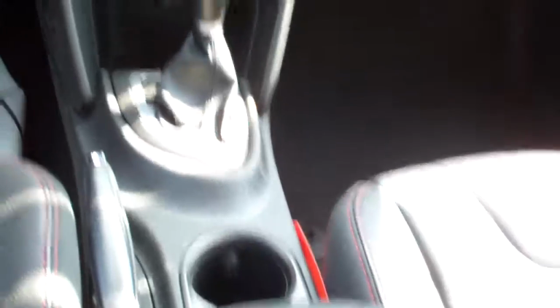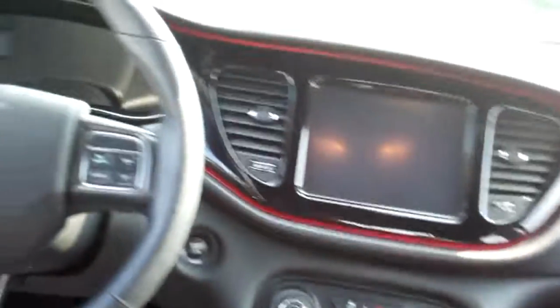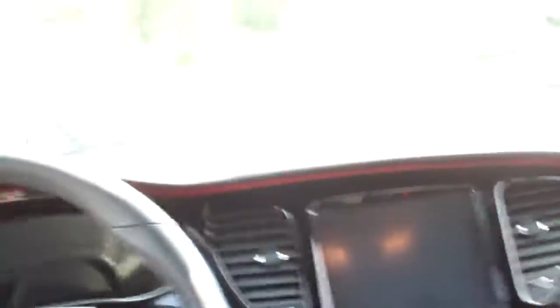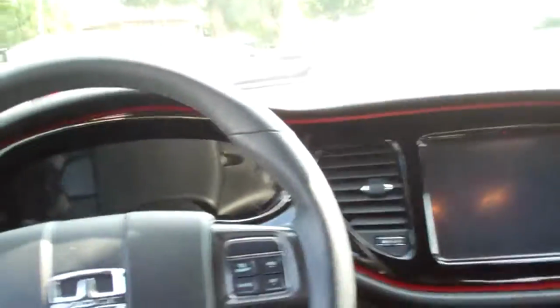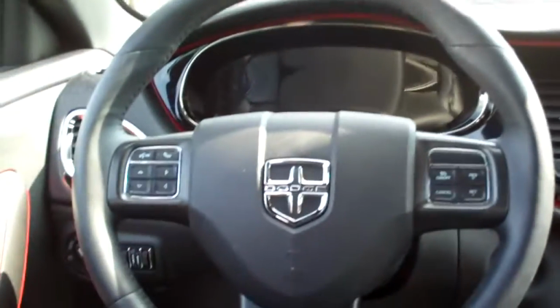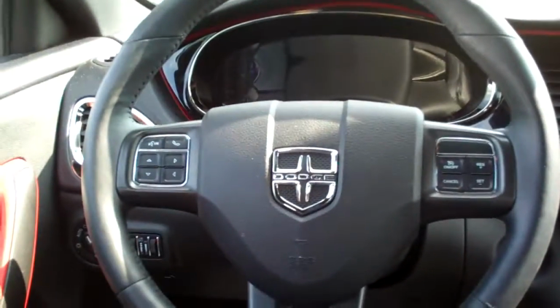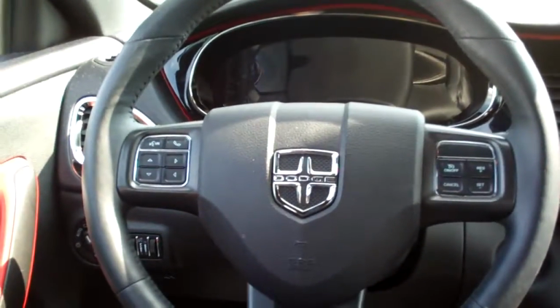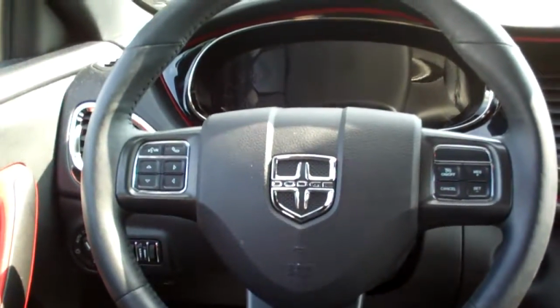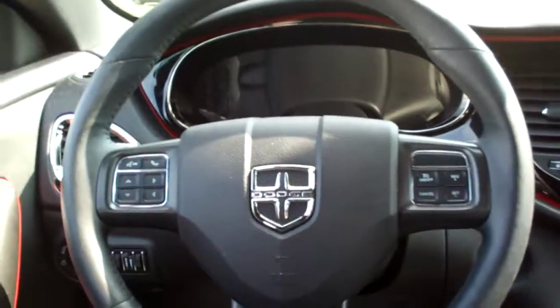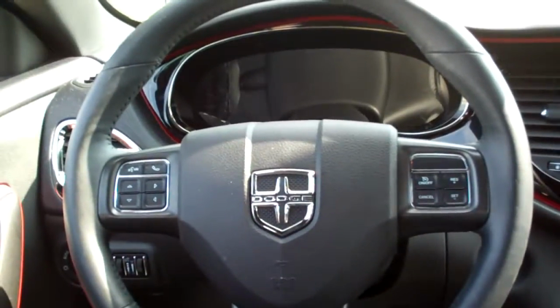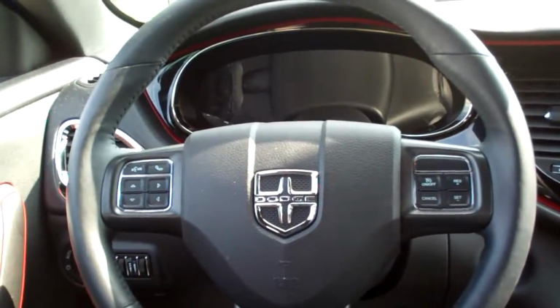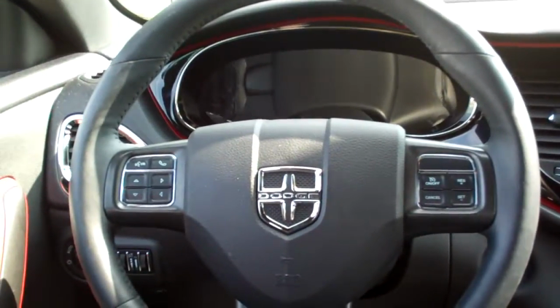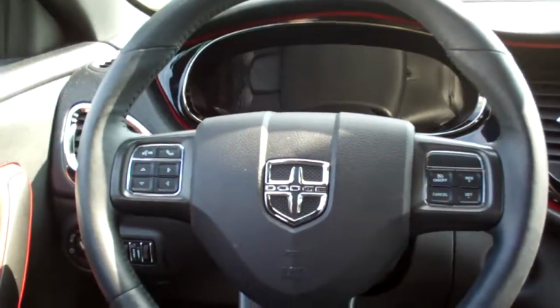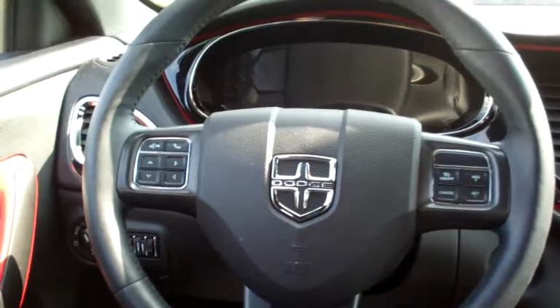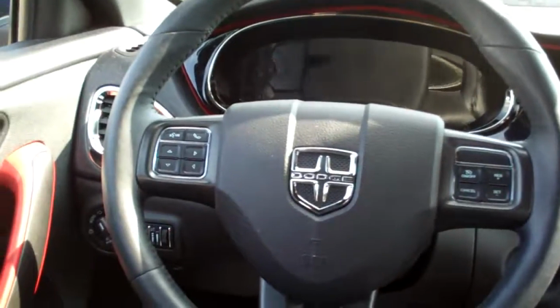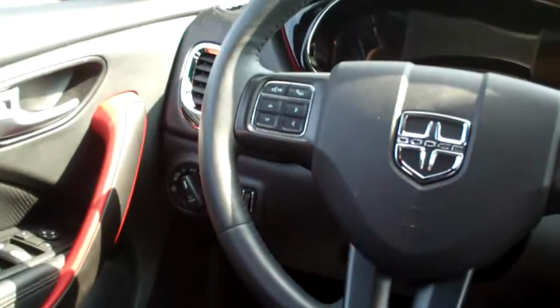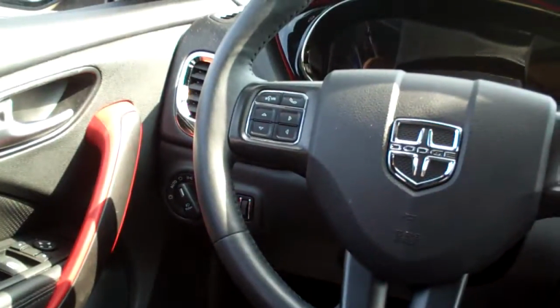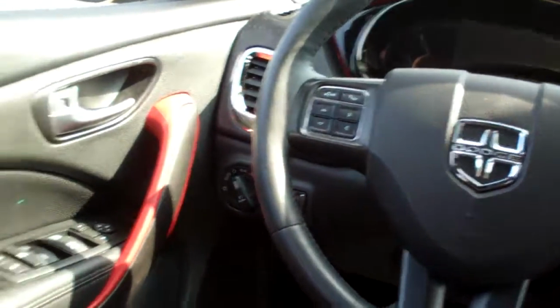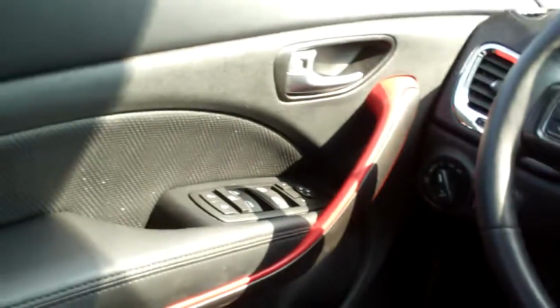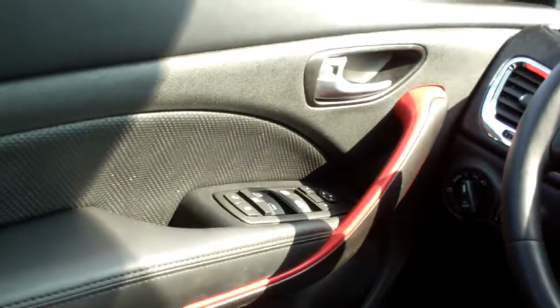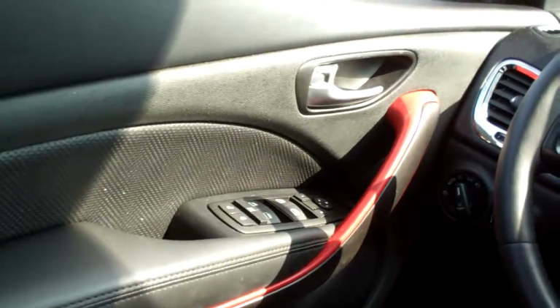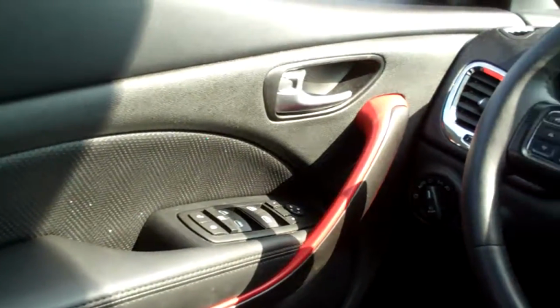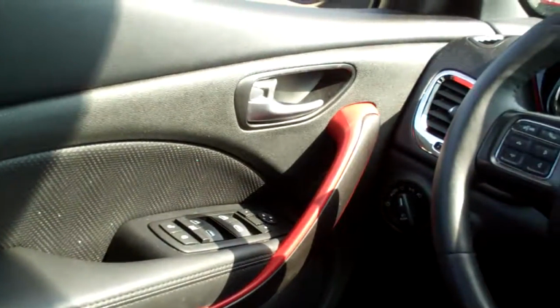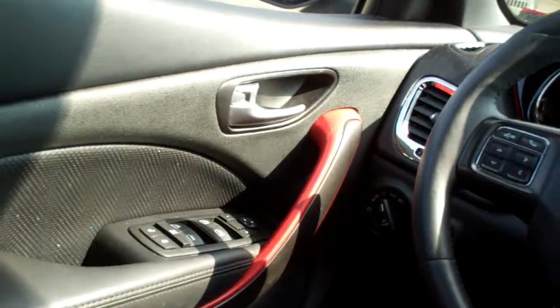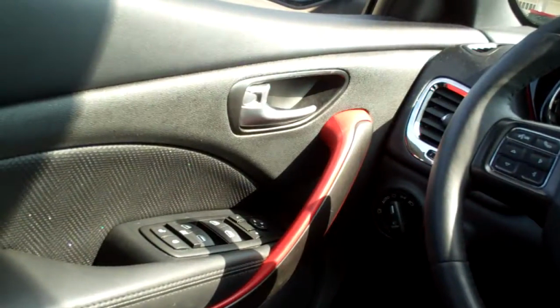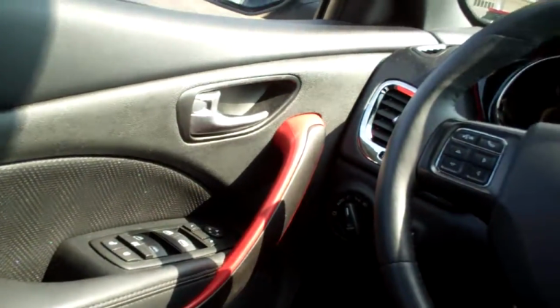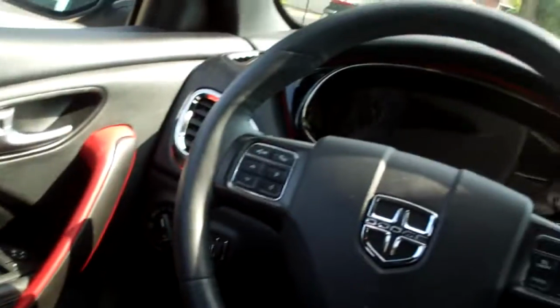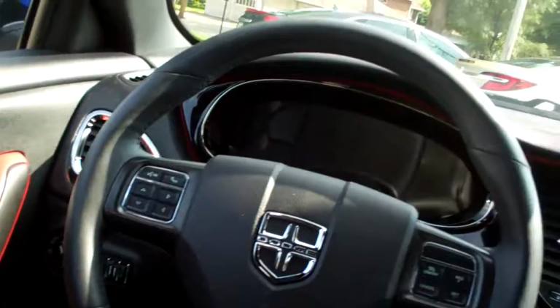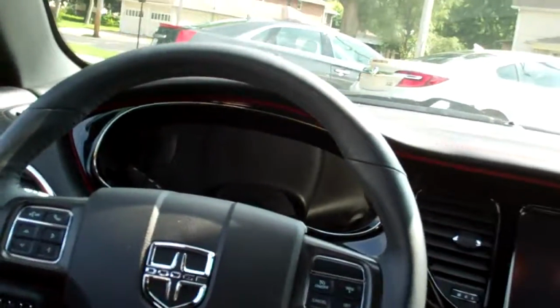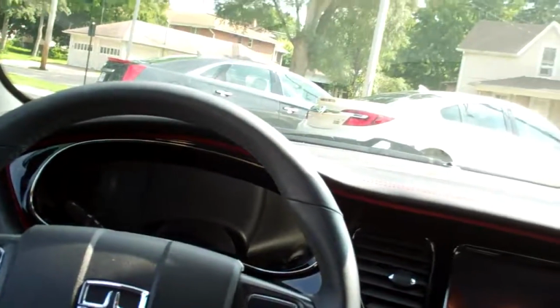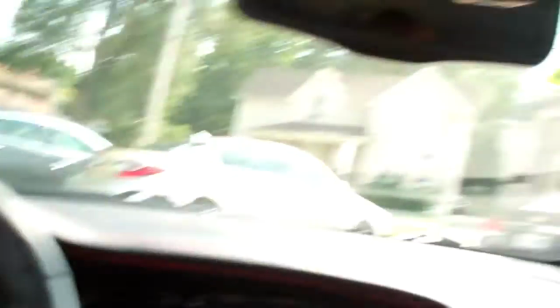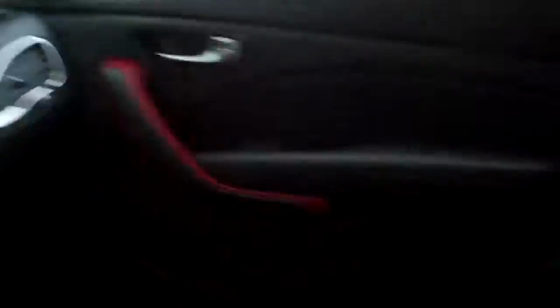Automatic shift, cup holders. Cruise control and radio controls on the steering wheel along with Bluetooth and menu controls. Auto headlights, power windows, door locks, mirrors over here. Power seat. Analog gauges when the car's on.